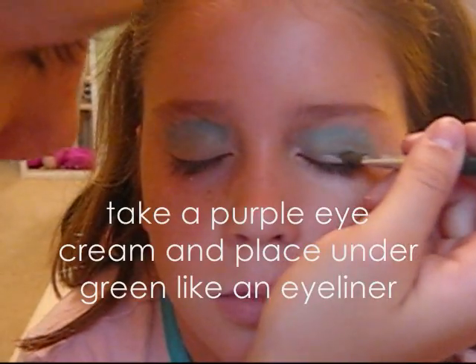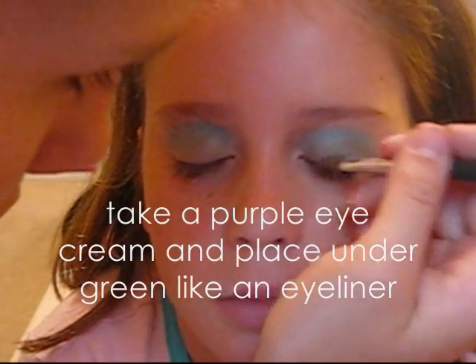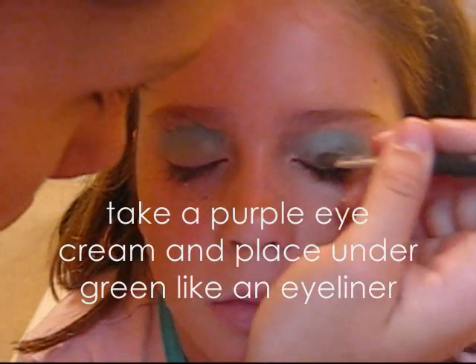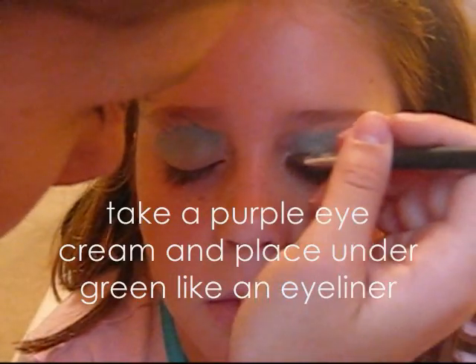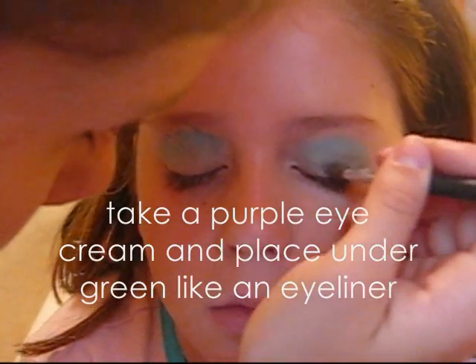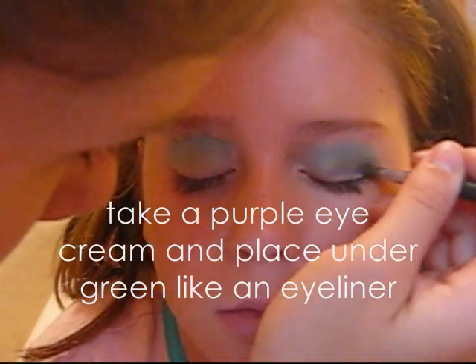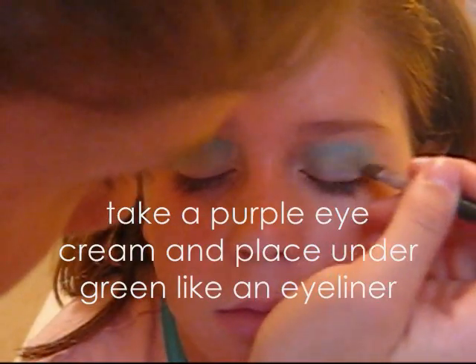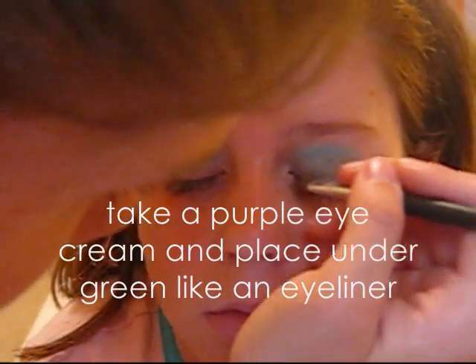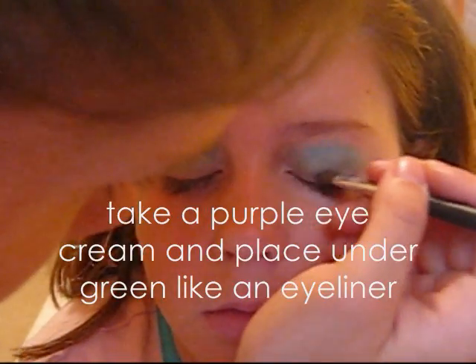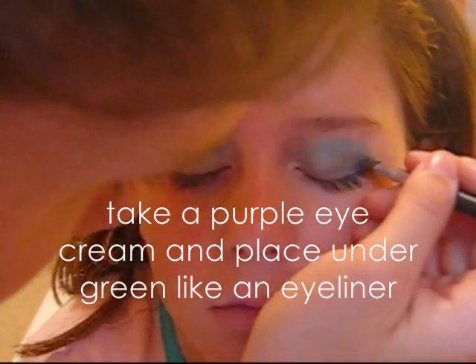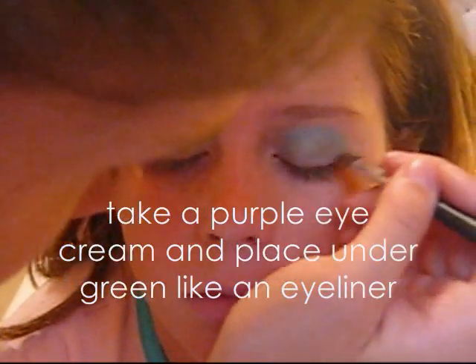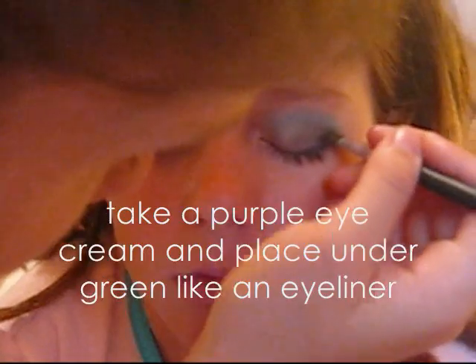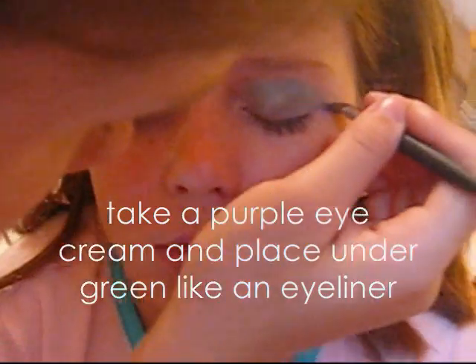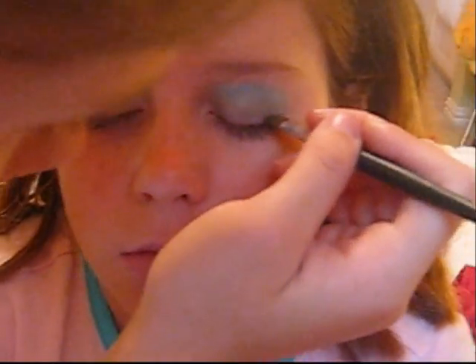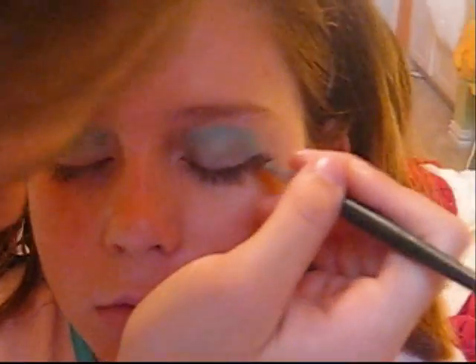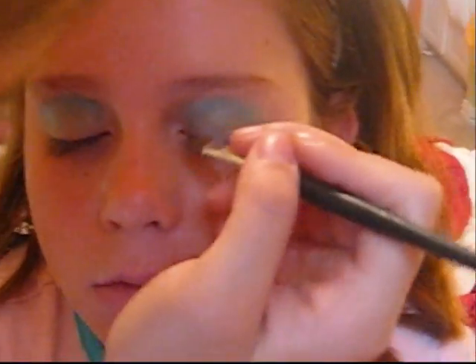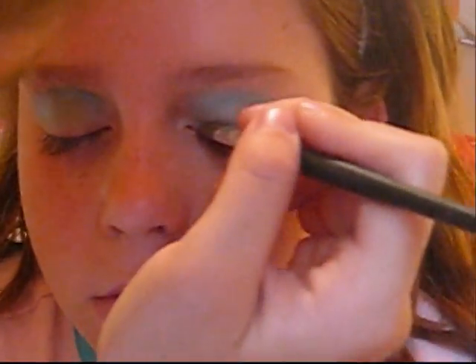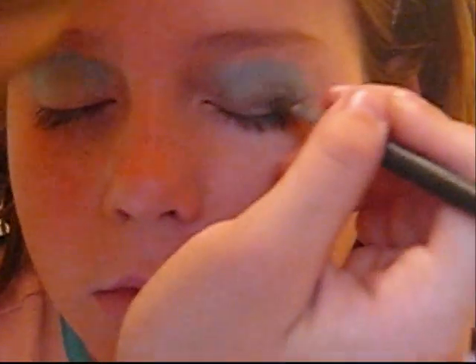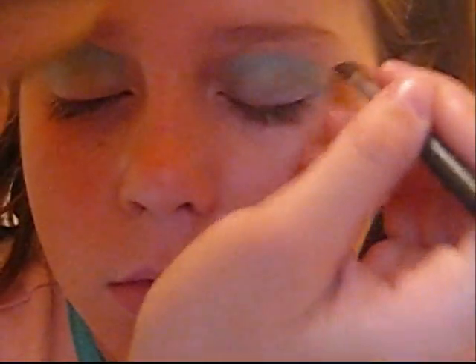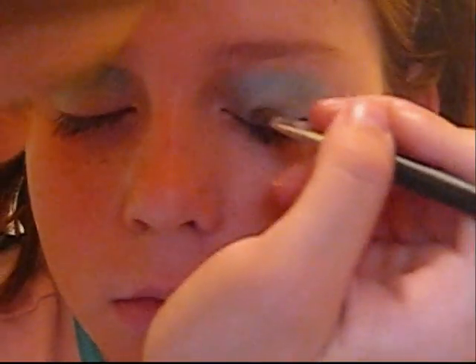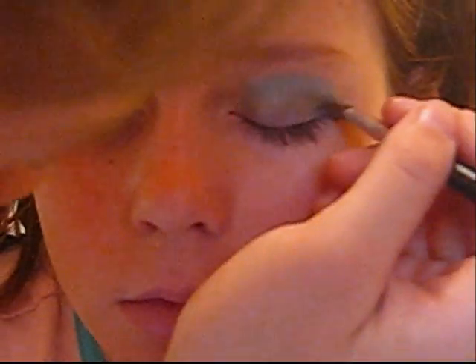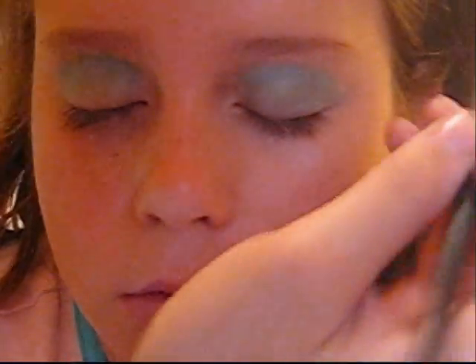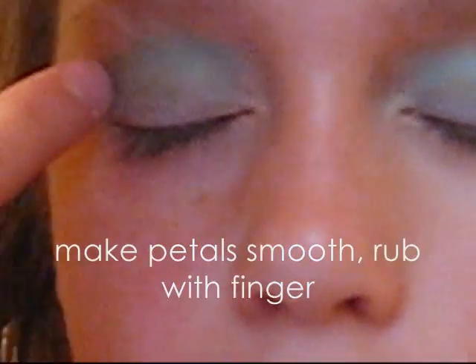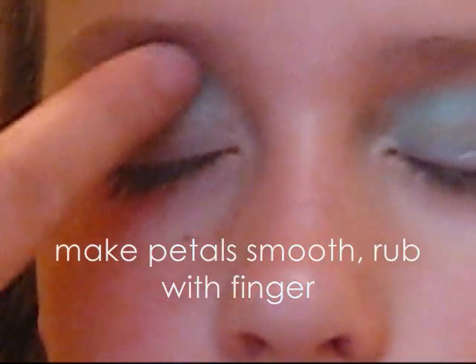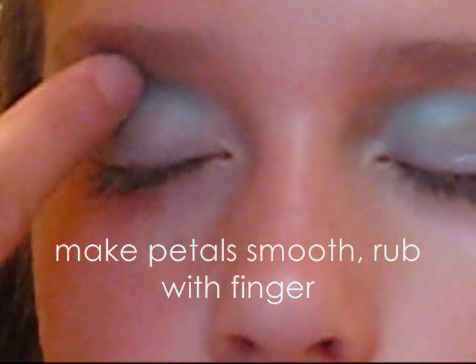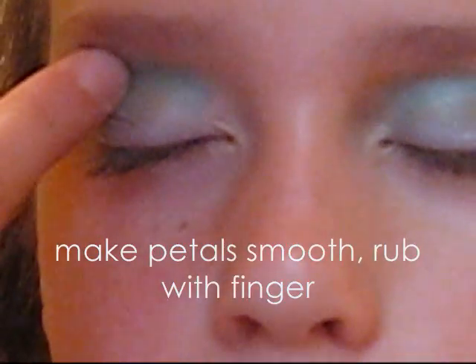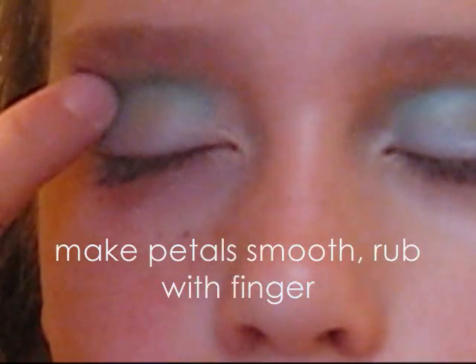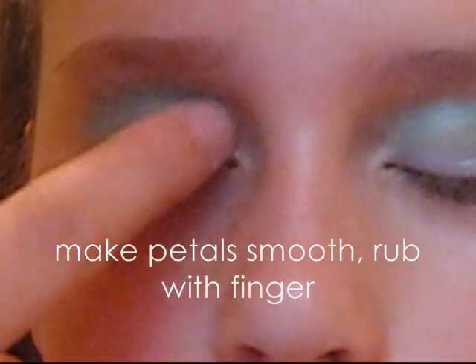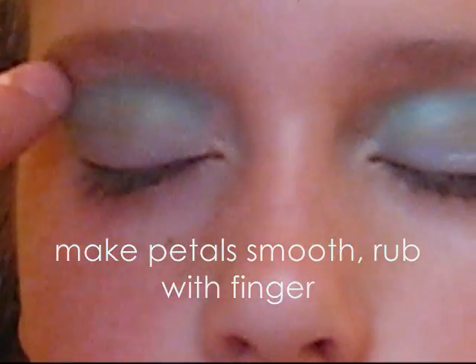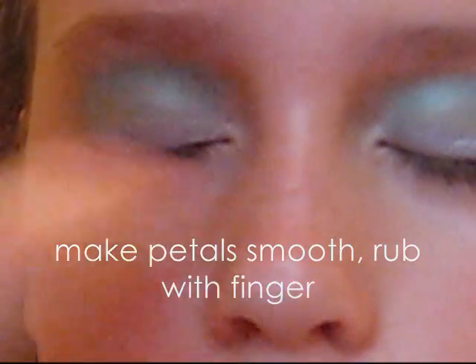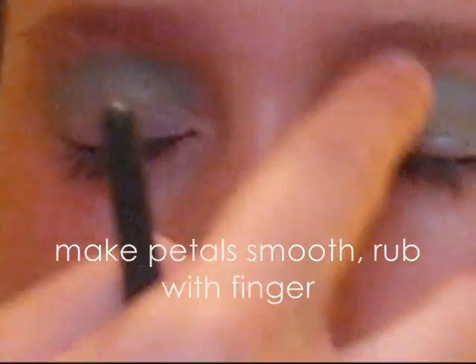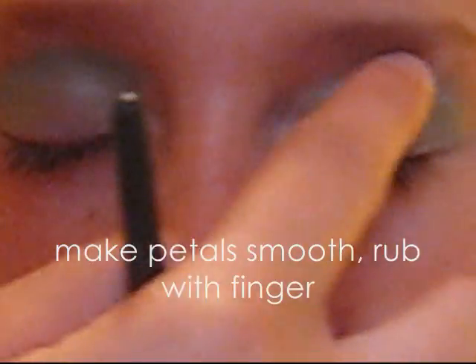Take a purple eye cream and place it under the green eye cream like an eyeliner. To make the petals smooth, rub them with your finger.